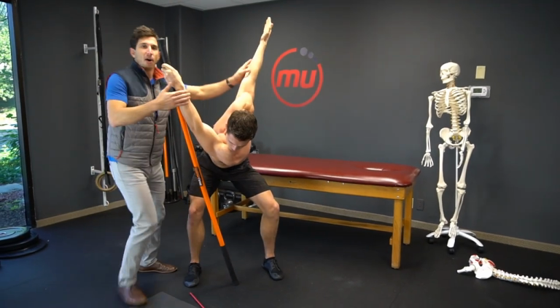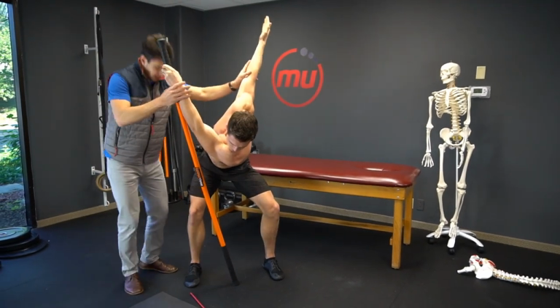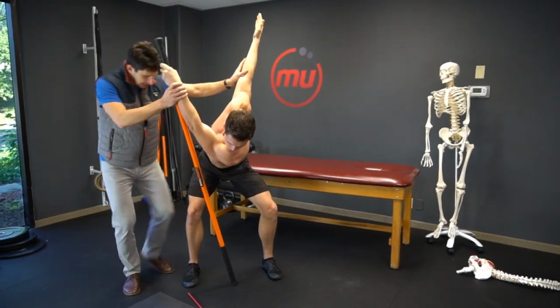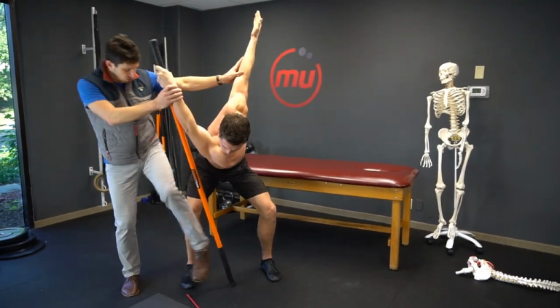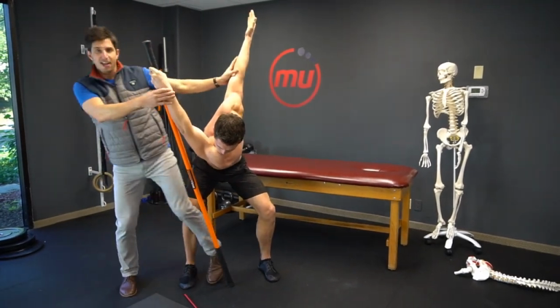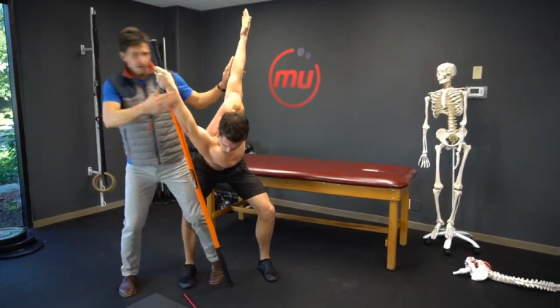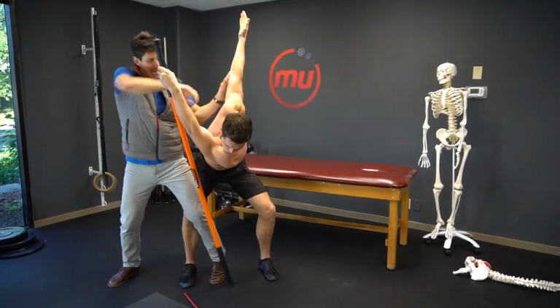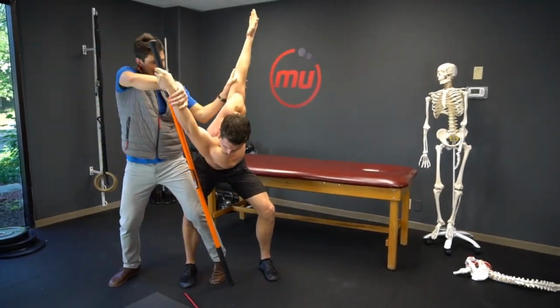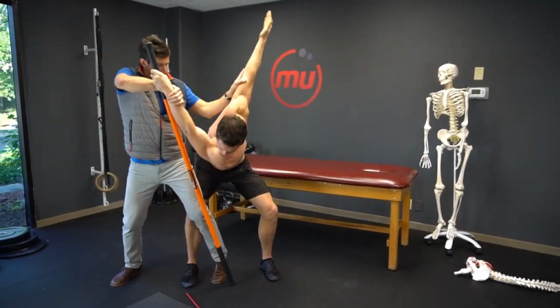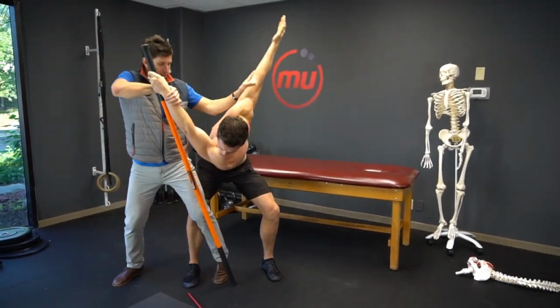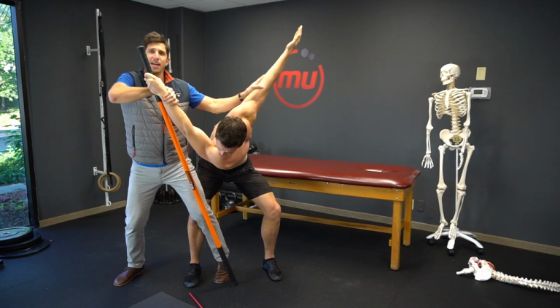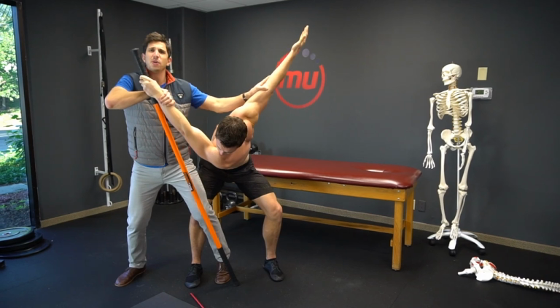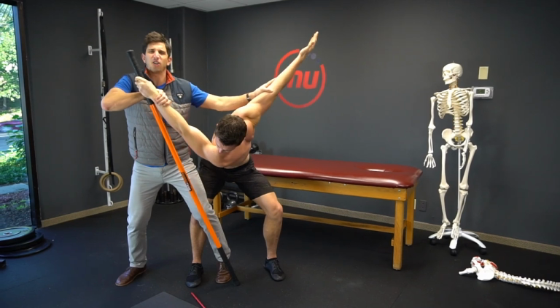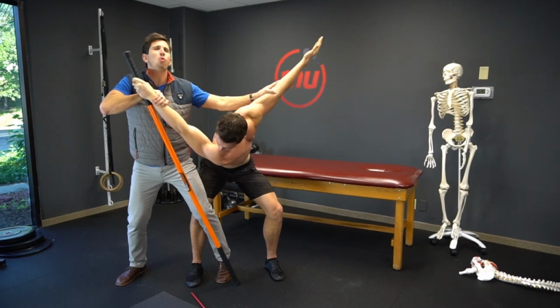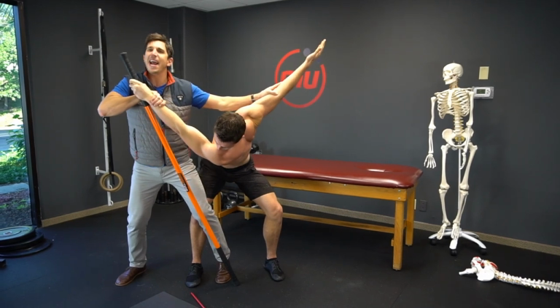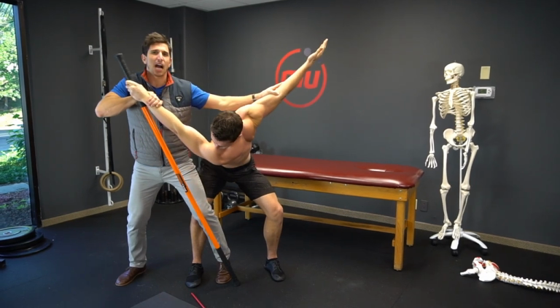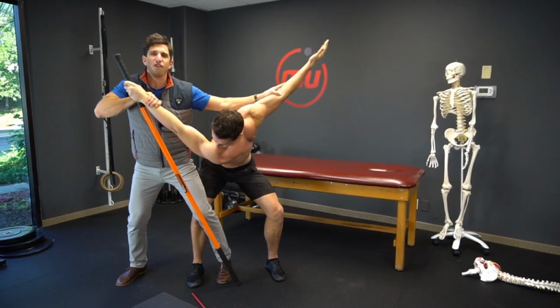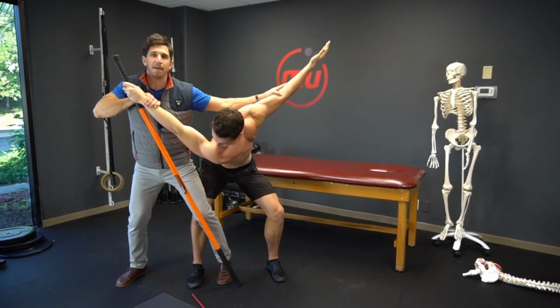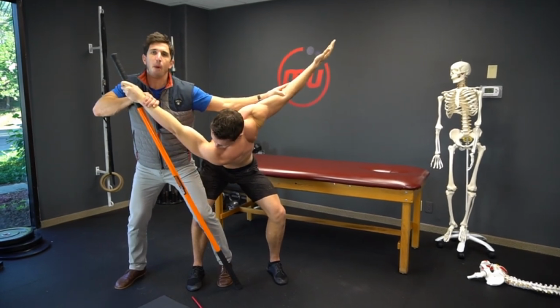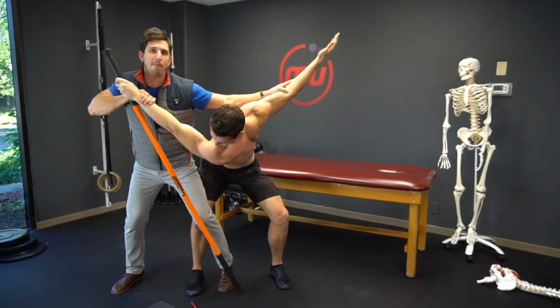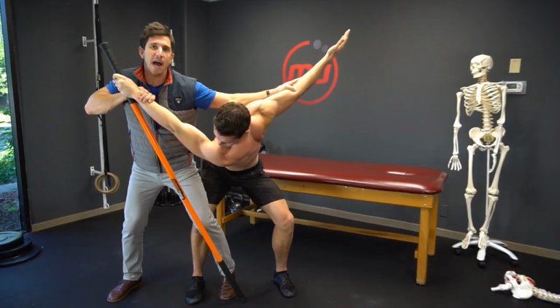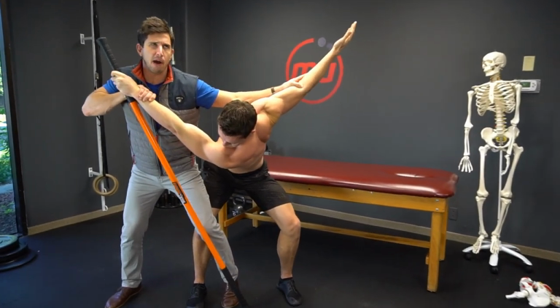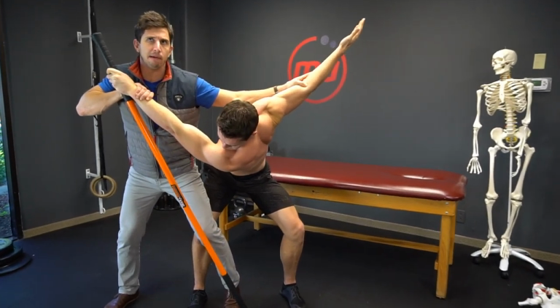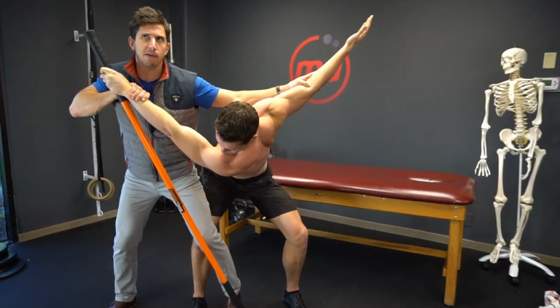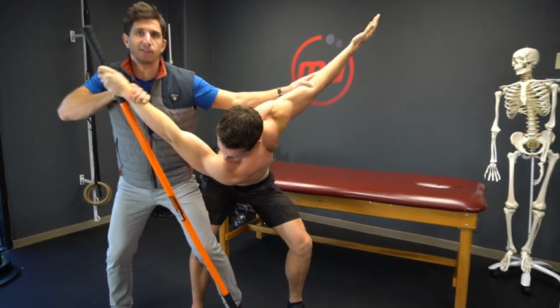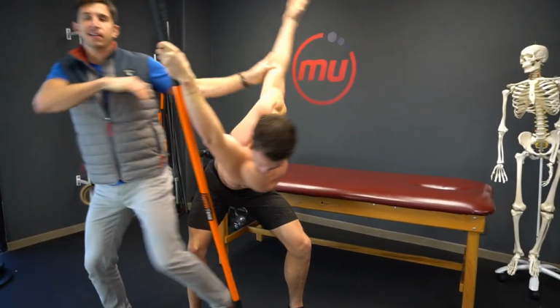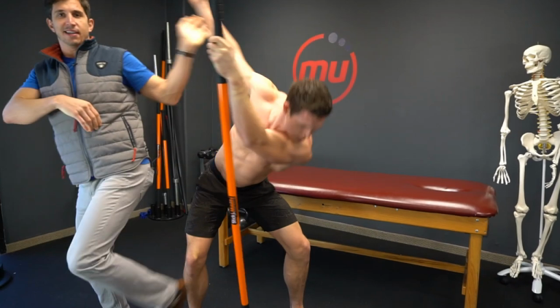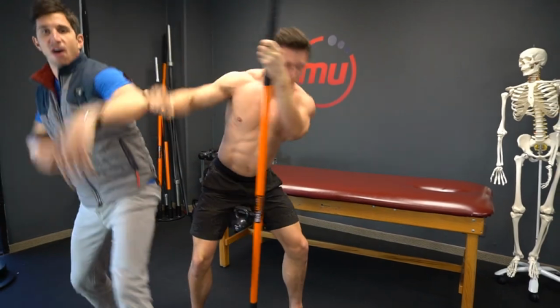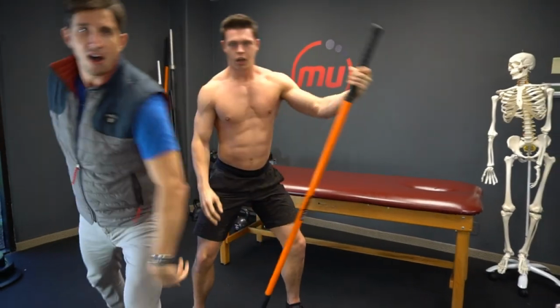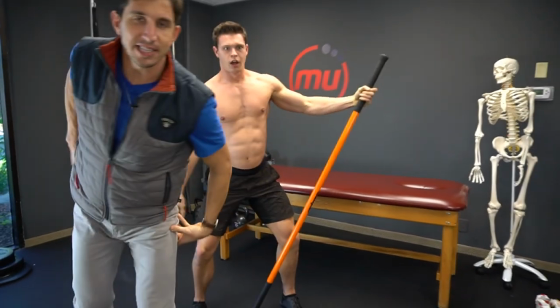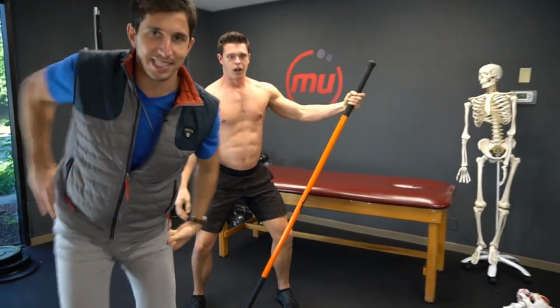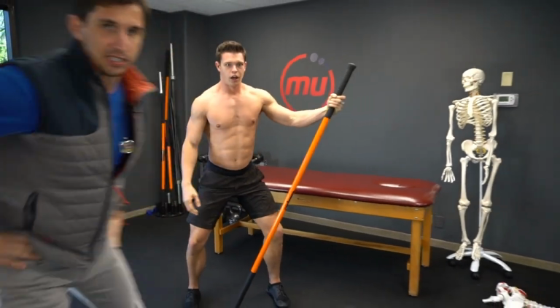Partner-assisted — this is great. You can get a leg in here, and what you can do is just crank like a freaking corkscrew, opening up a wine bottle. Awesome release exercise.